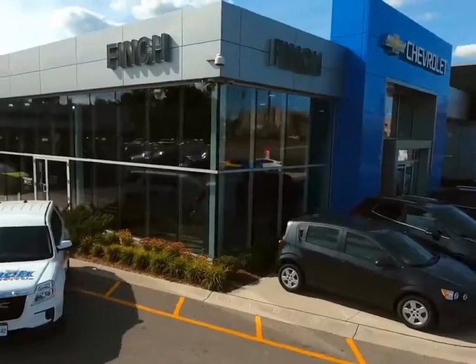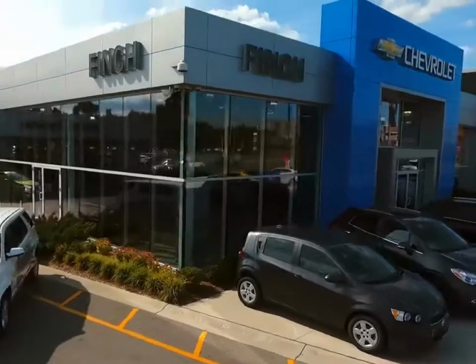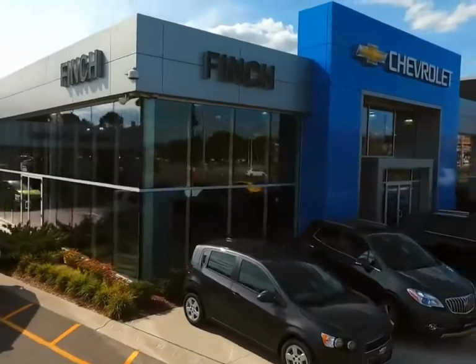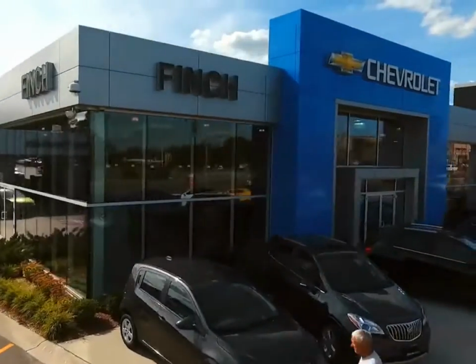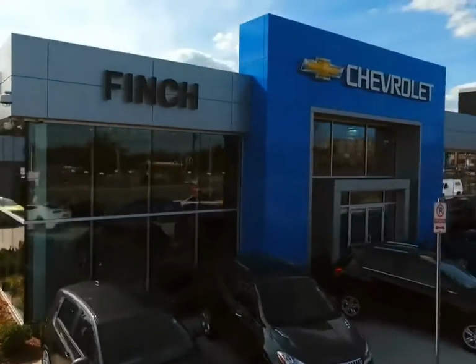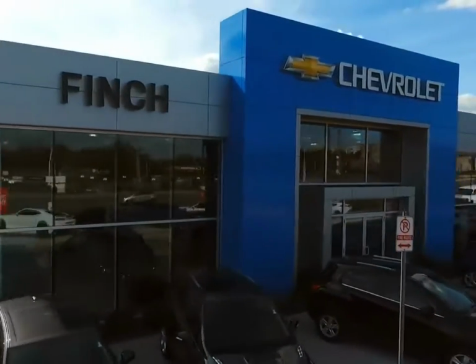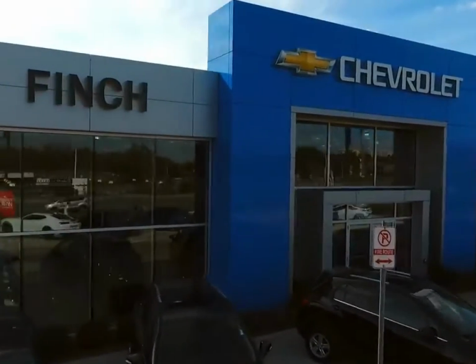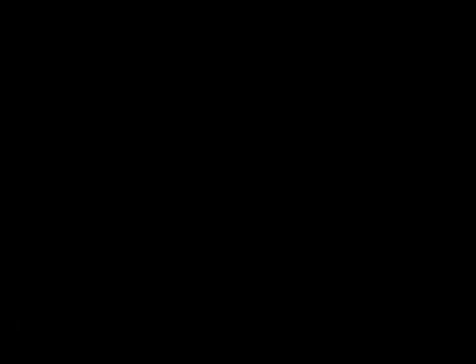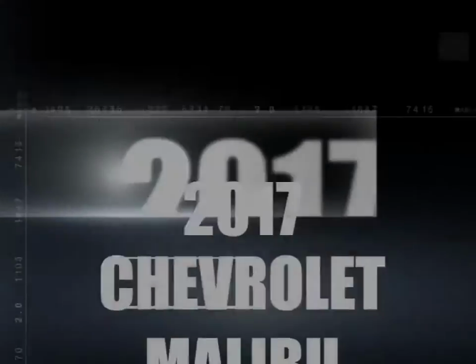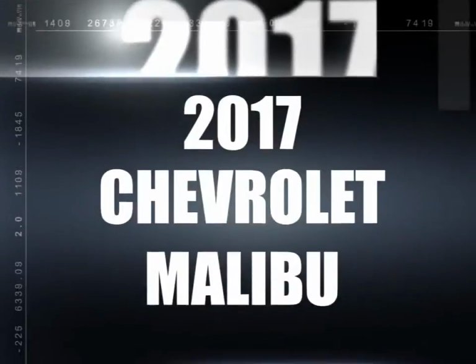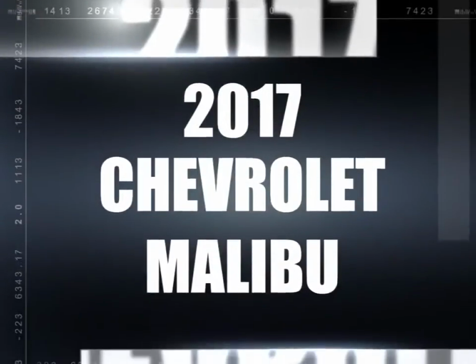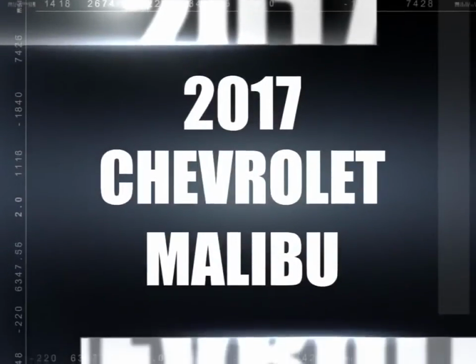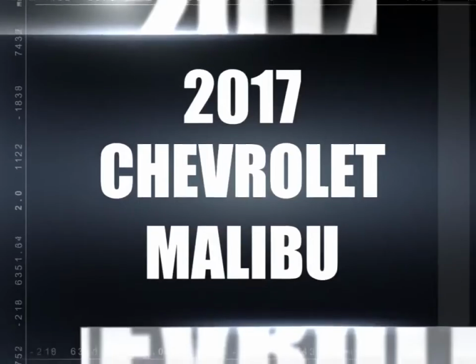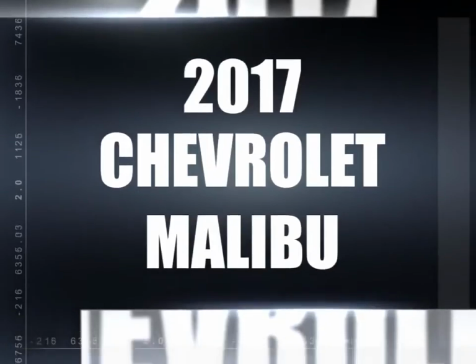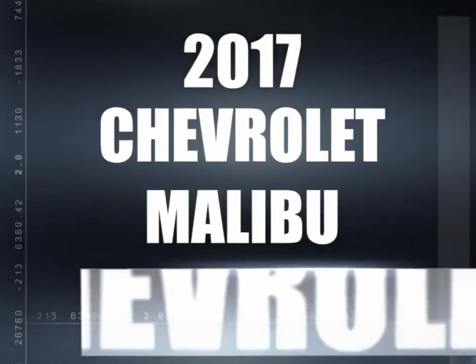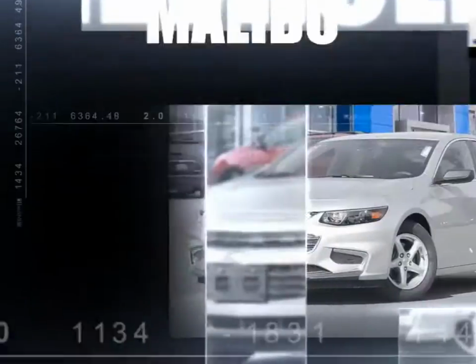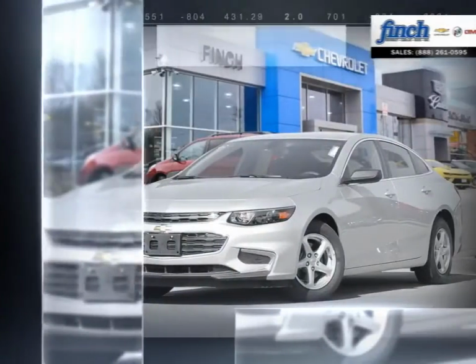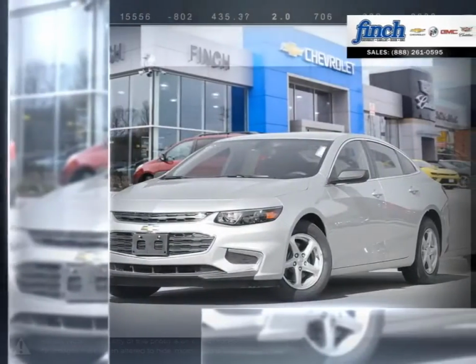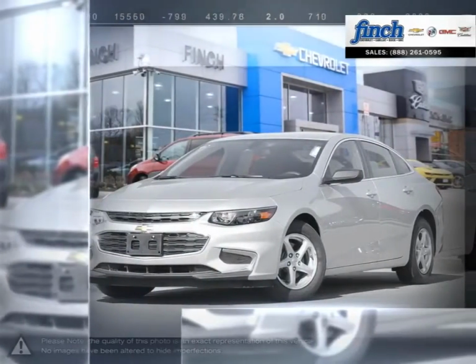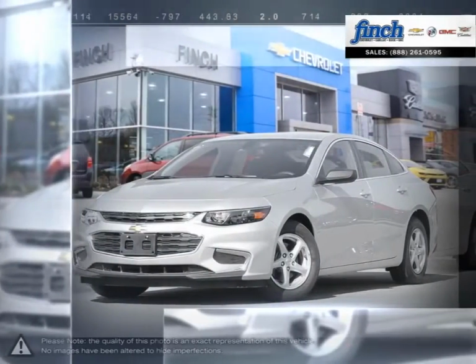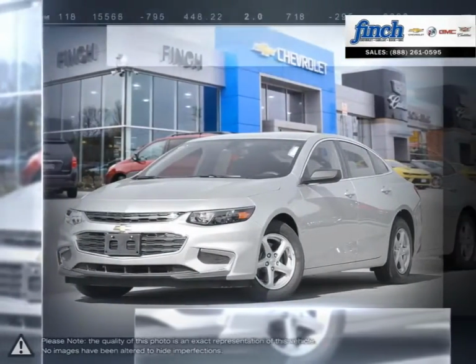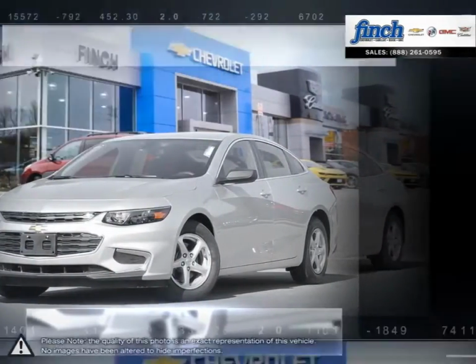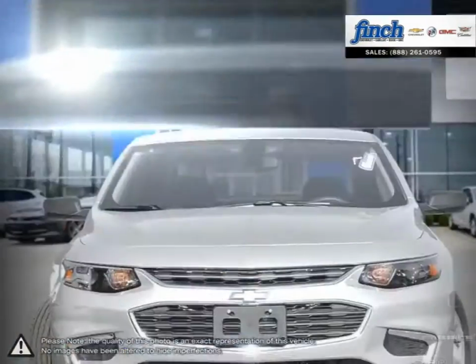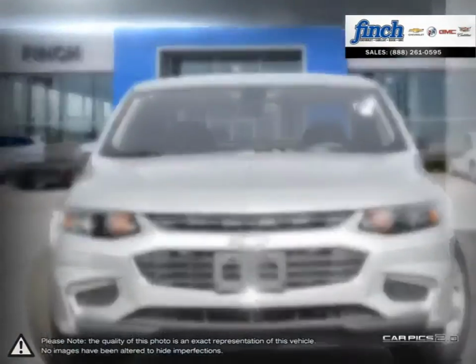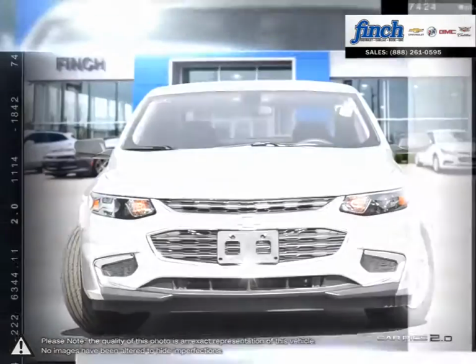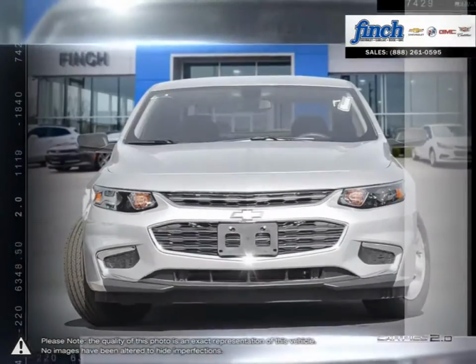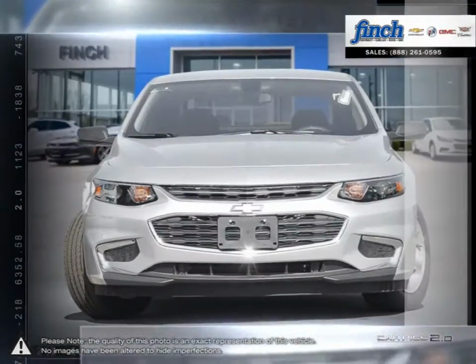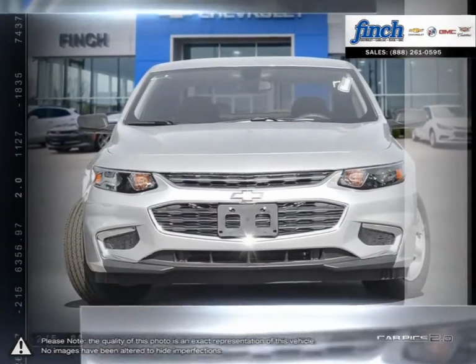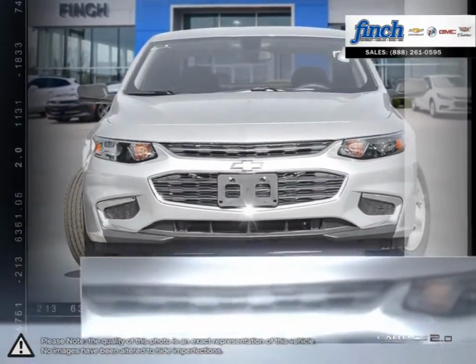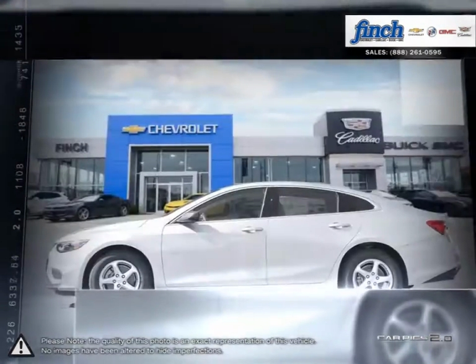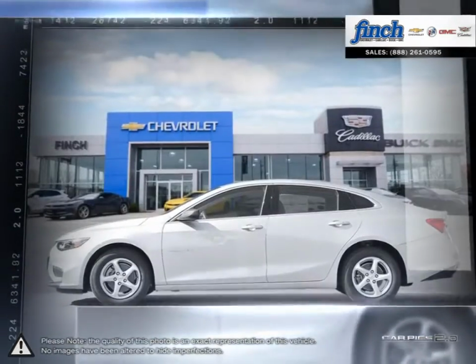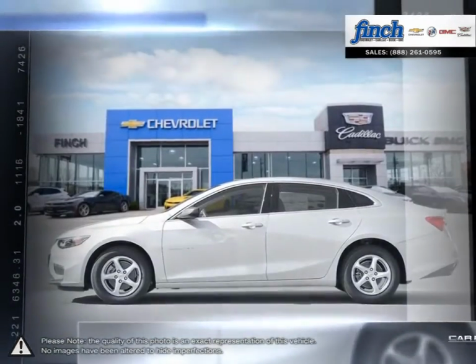Welcome to Finch Chevrolet. Today we're looking at a 2017 Chevrolet Malibu. Smart, stylish, completely ingenious. A true display of impressive balance. This is the midsize sedan you can't ignore.